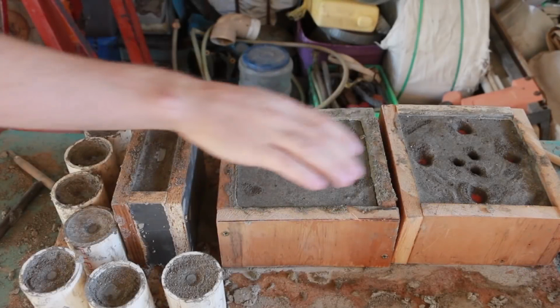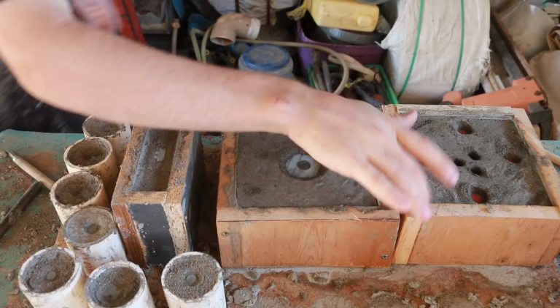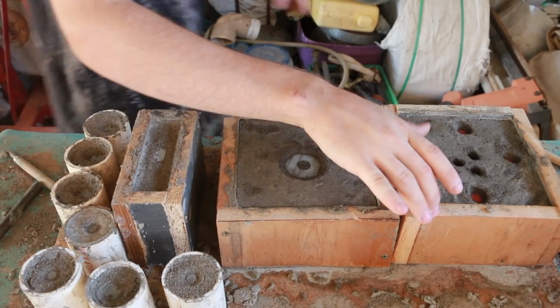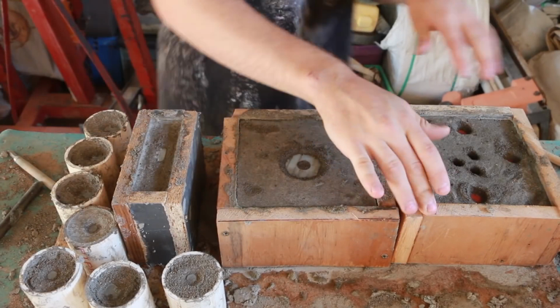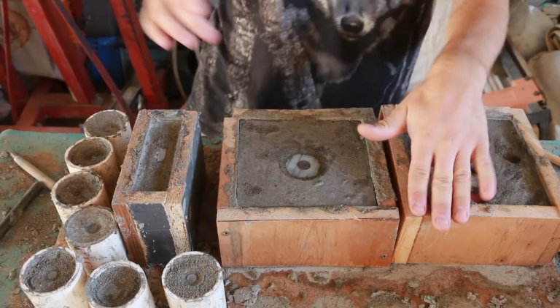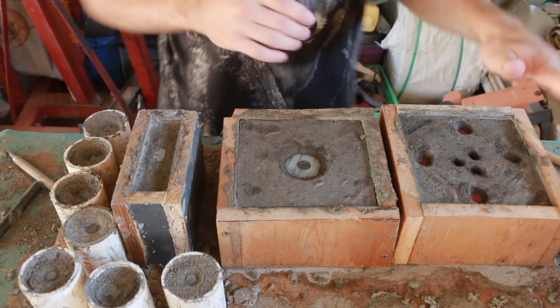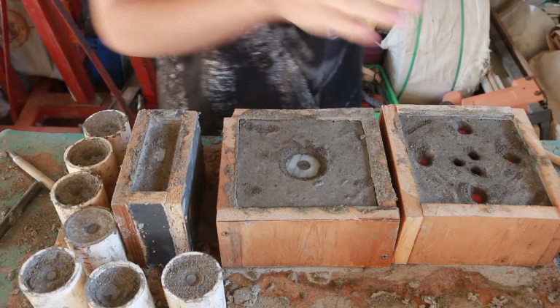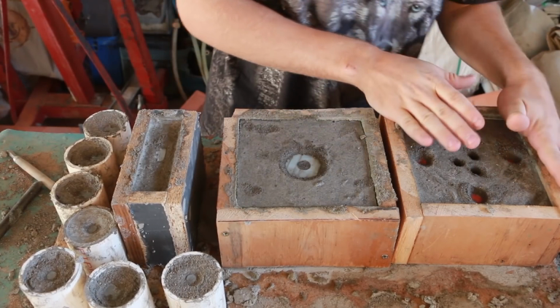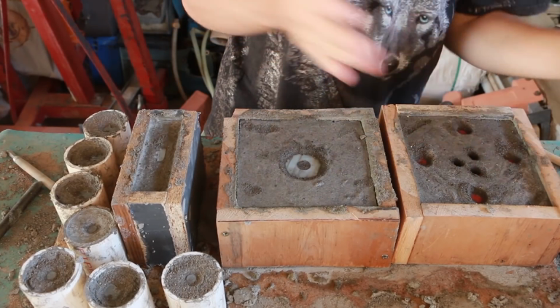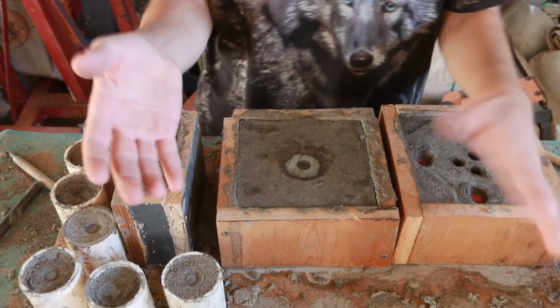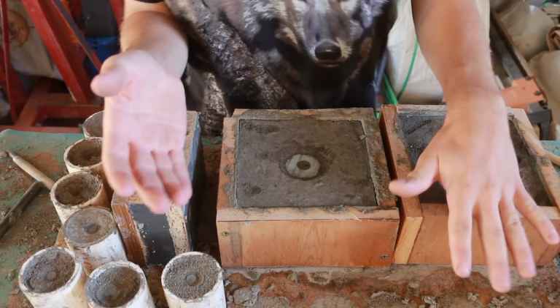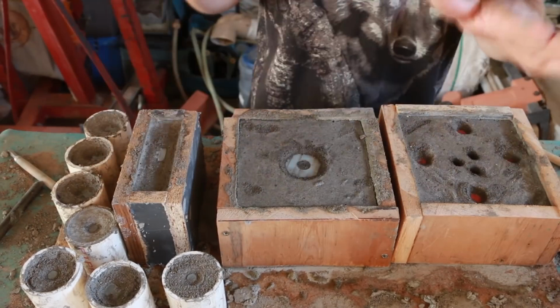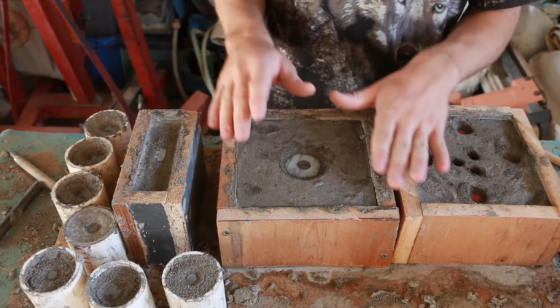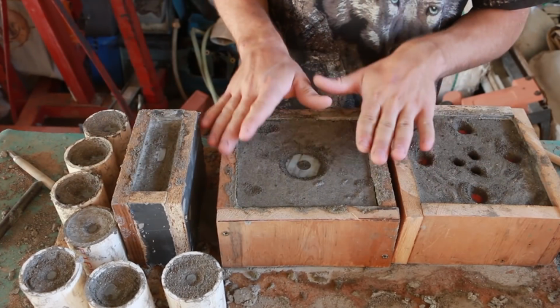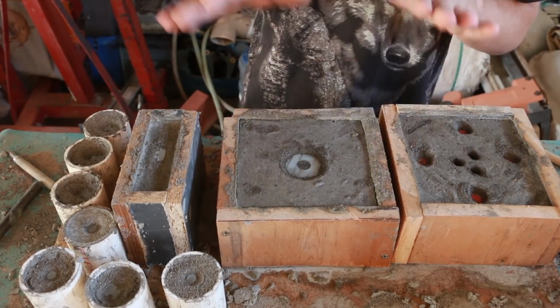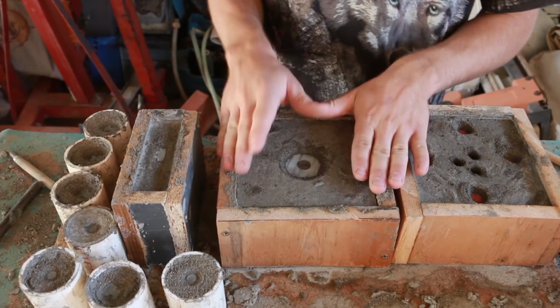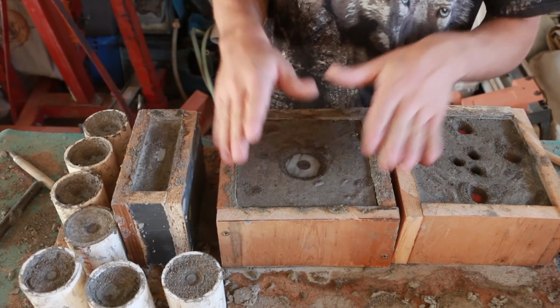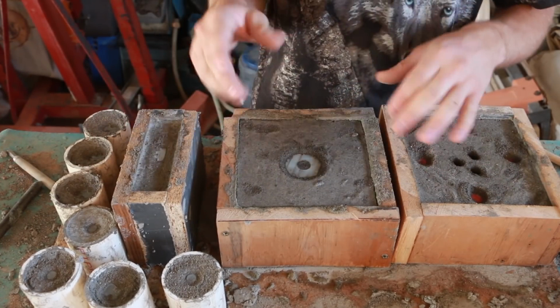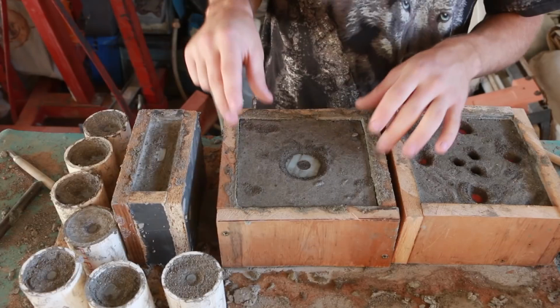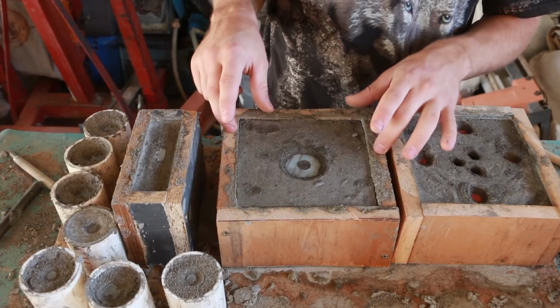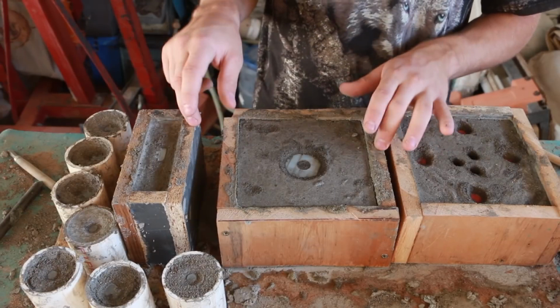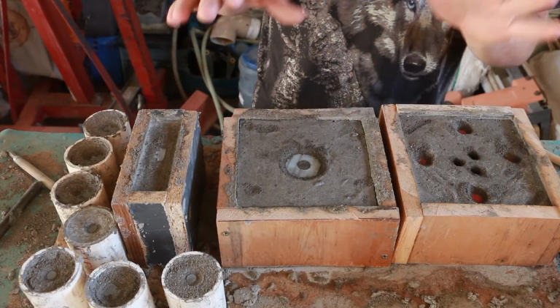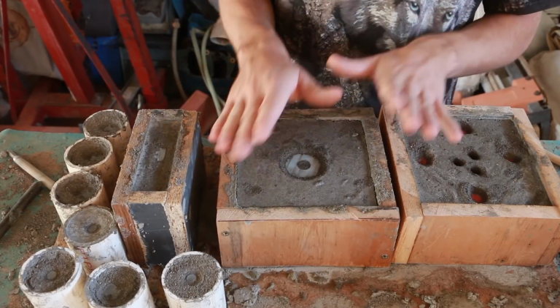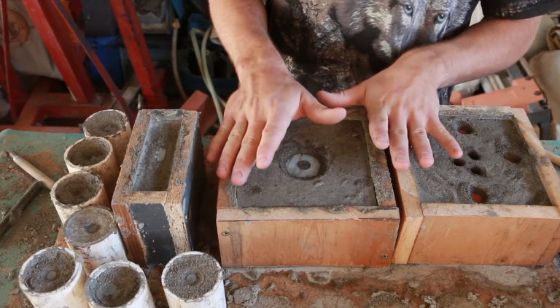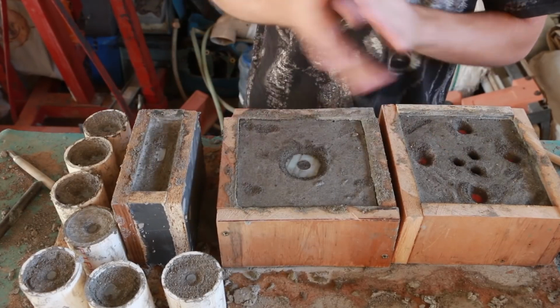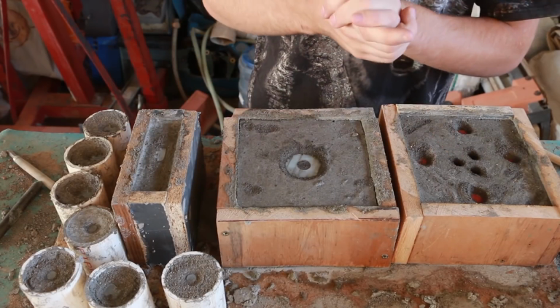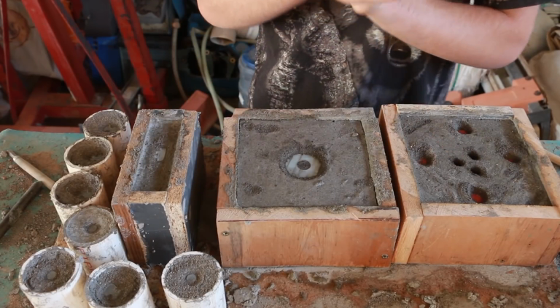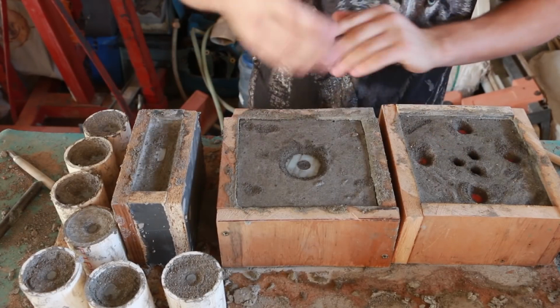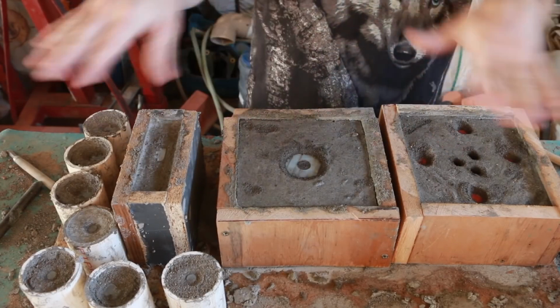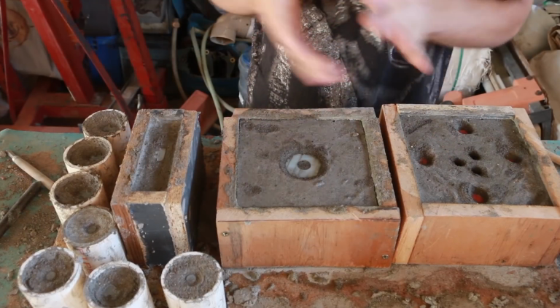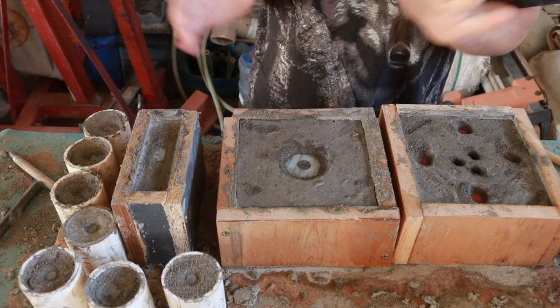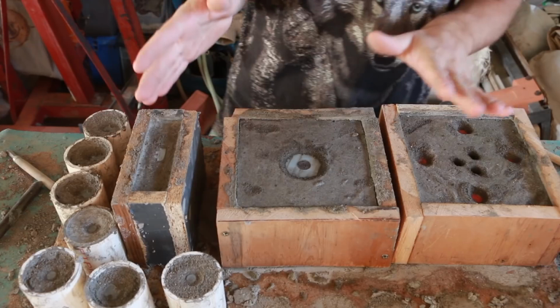This mold here is the one I just created off camera because my camera died. We're going to go ahead and let these set up and dry. And then we're going to come back, take these containers off, let them set again, and then we'll burn out all the plastics and pour them.